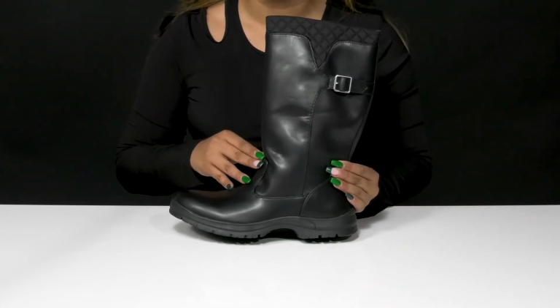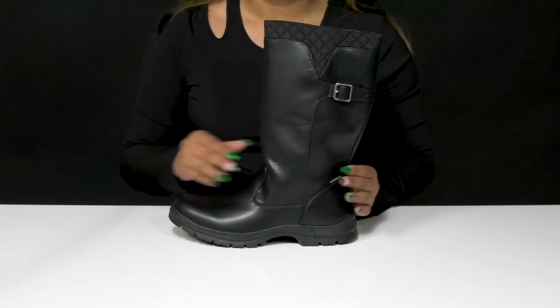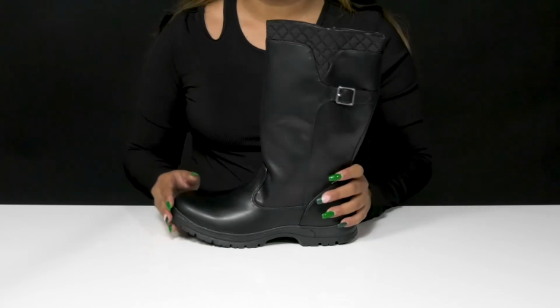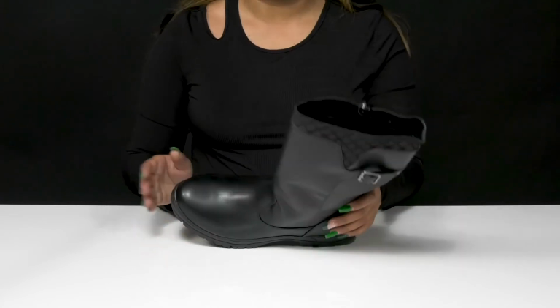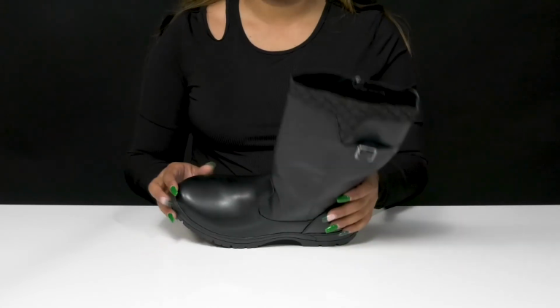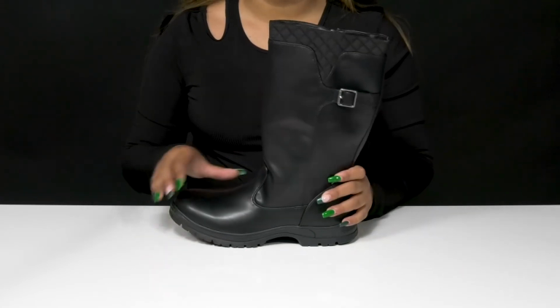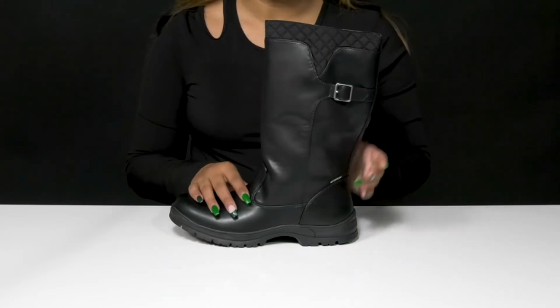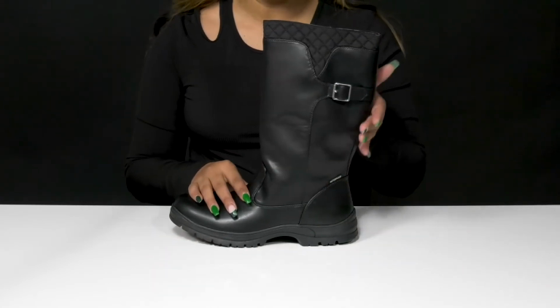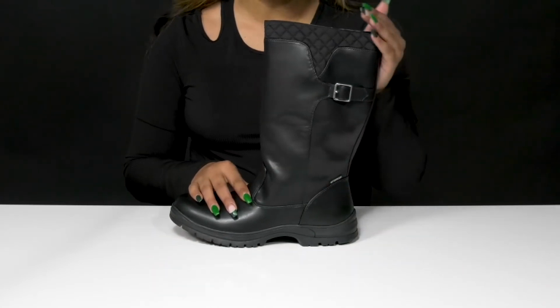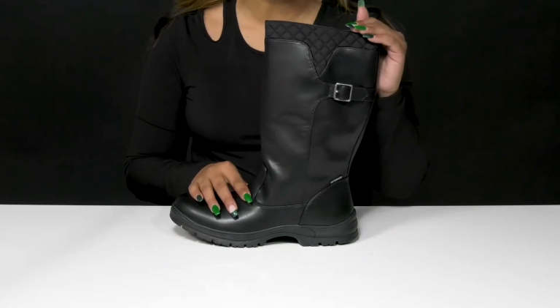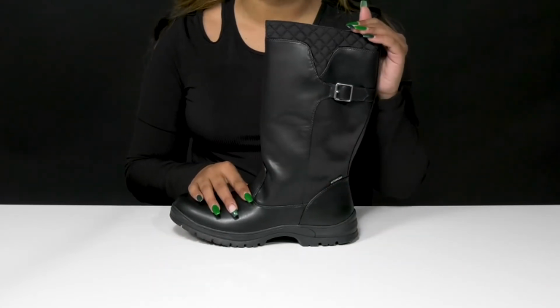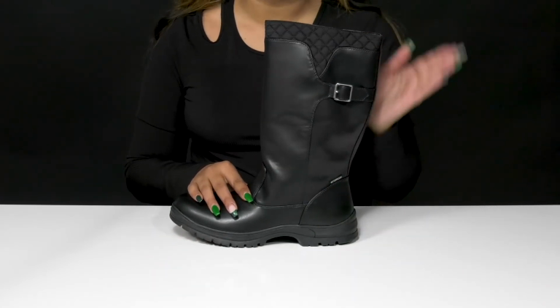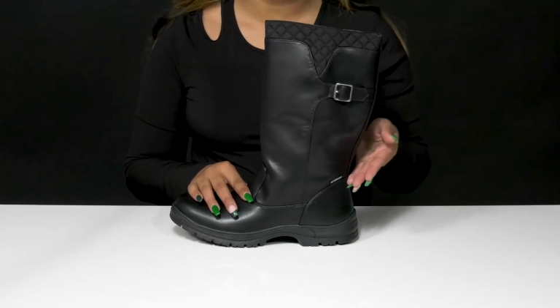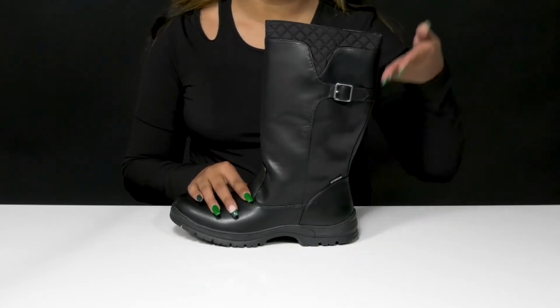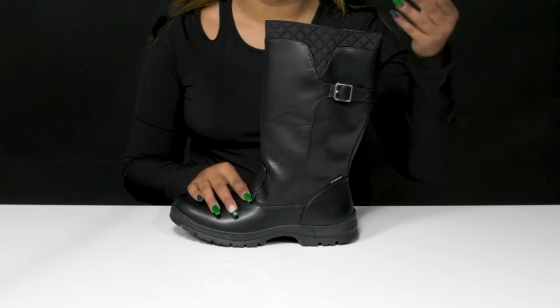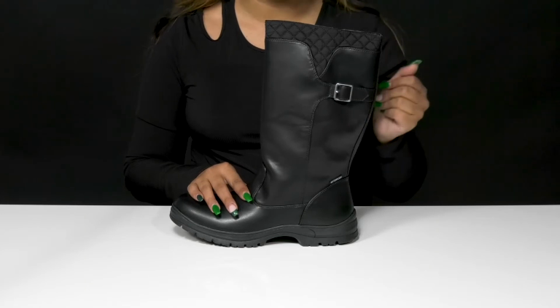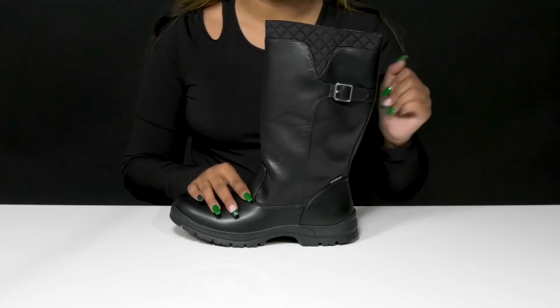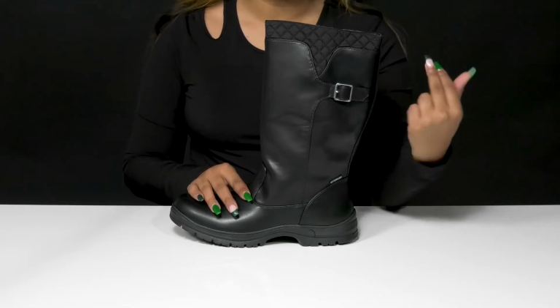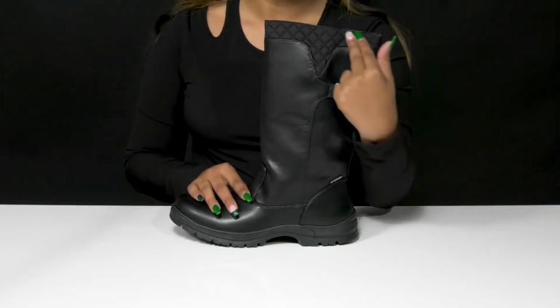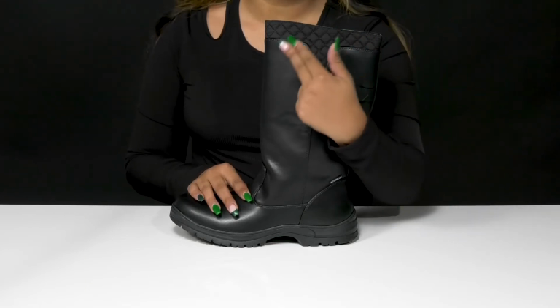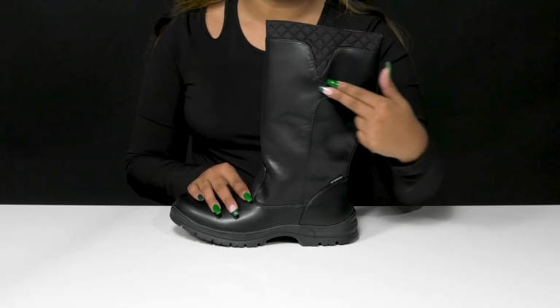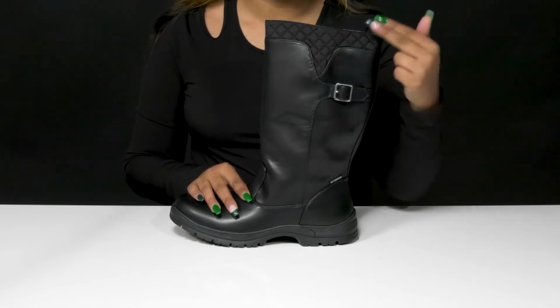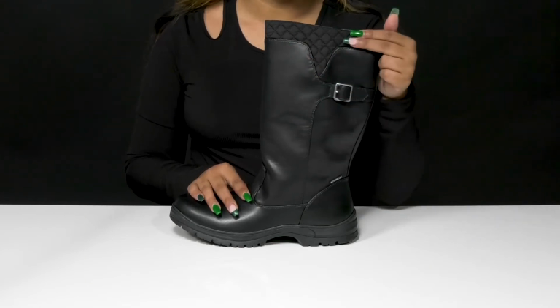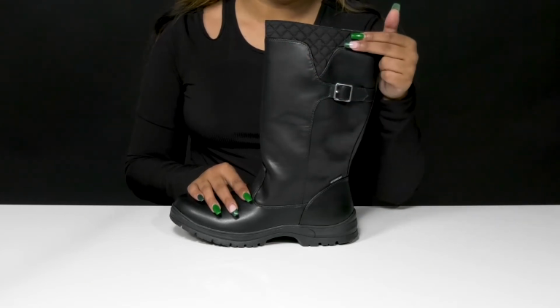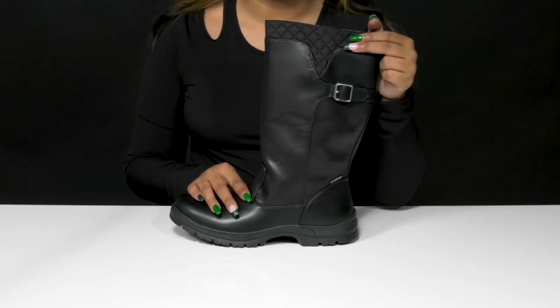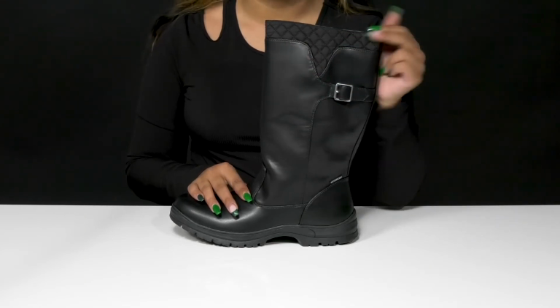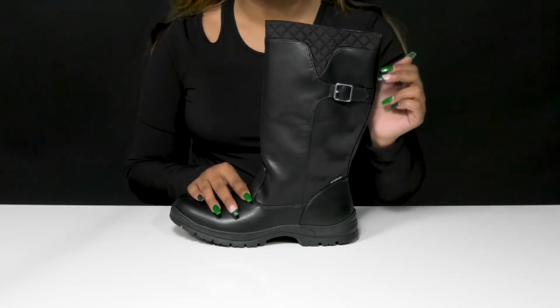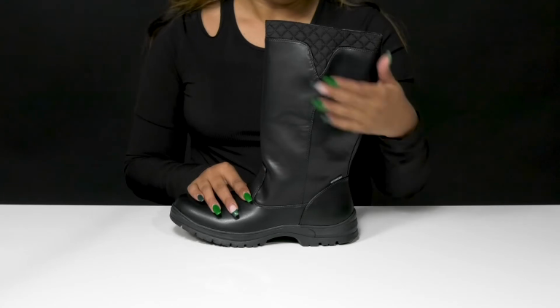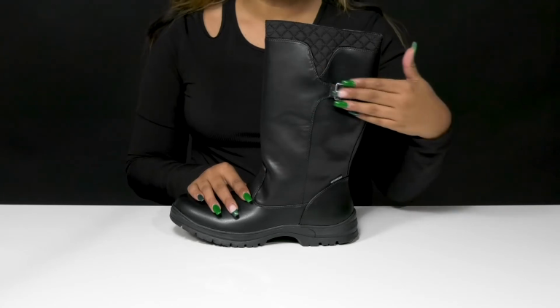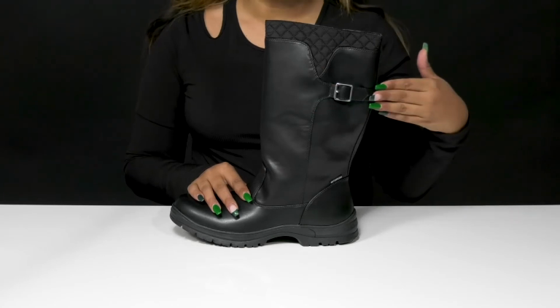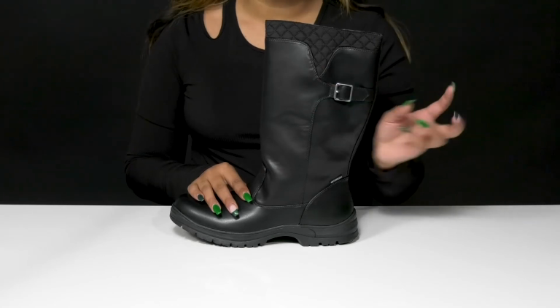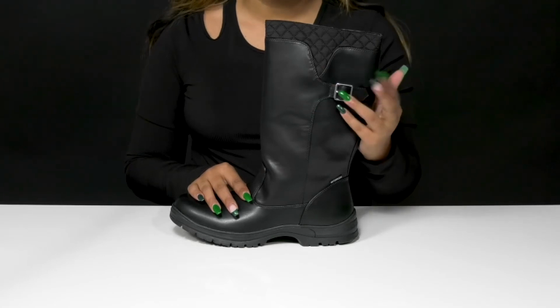You'll find that the rounded toe is paired with a tall calf-length shaft, giving you a nice elongating appearance. Right around the collar, you'll find this really classic fall quilted pattern.